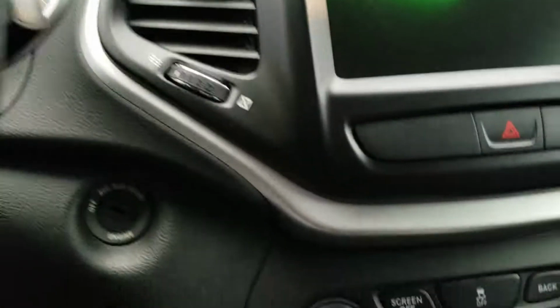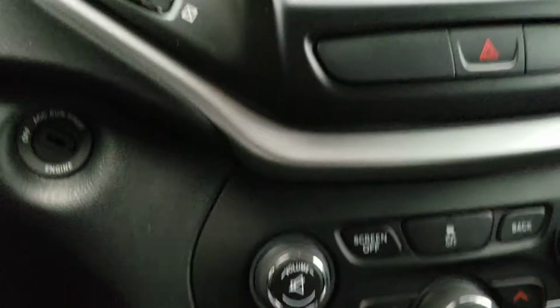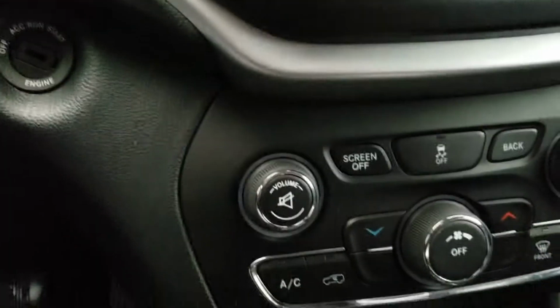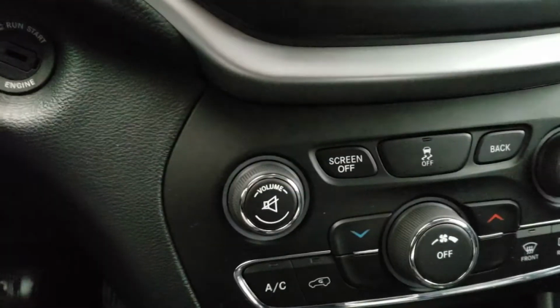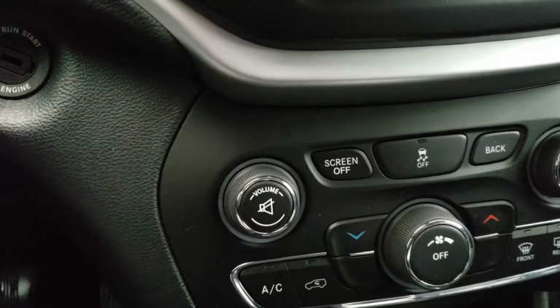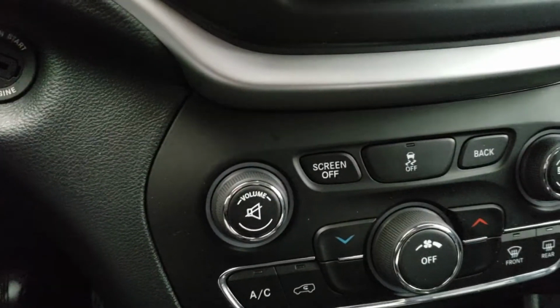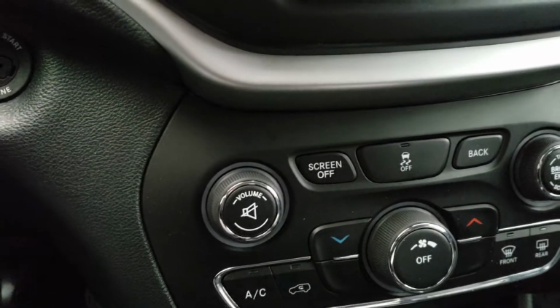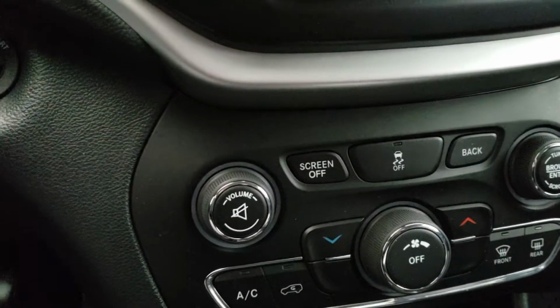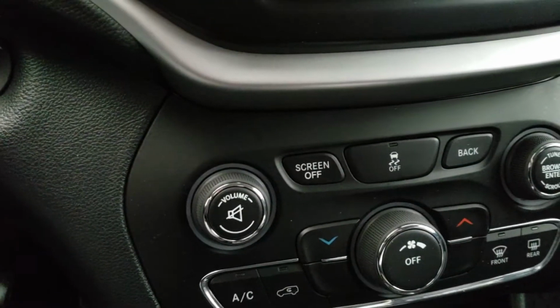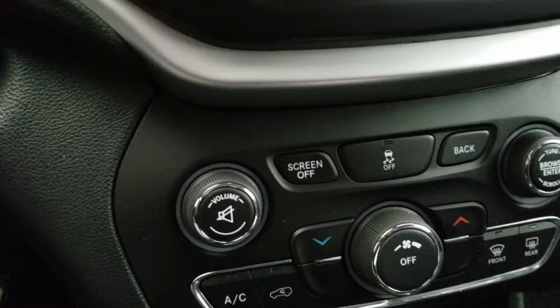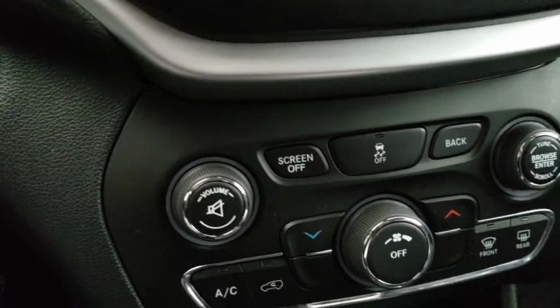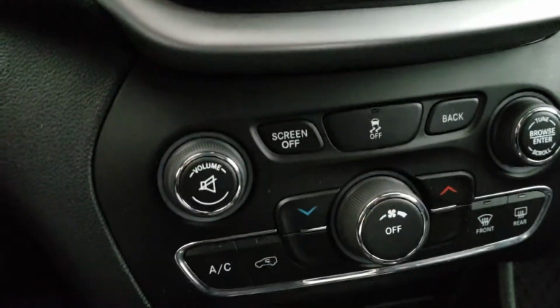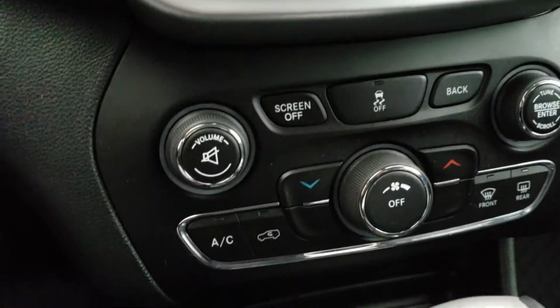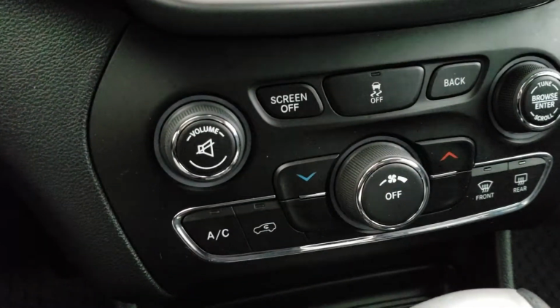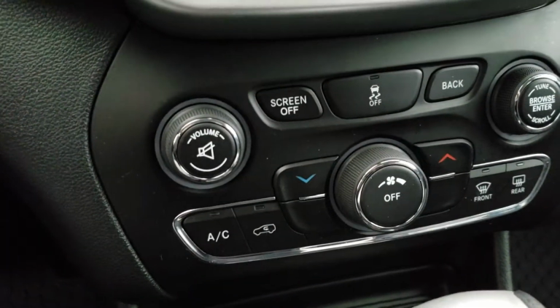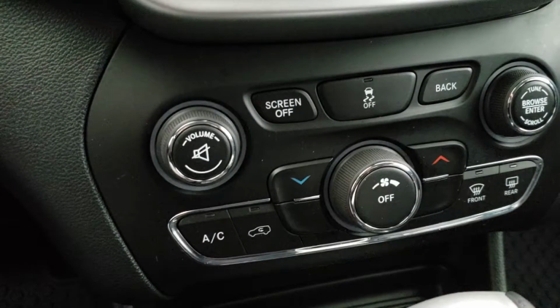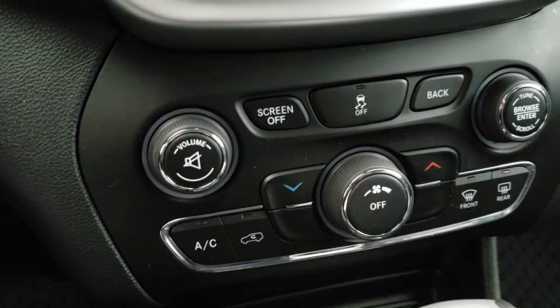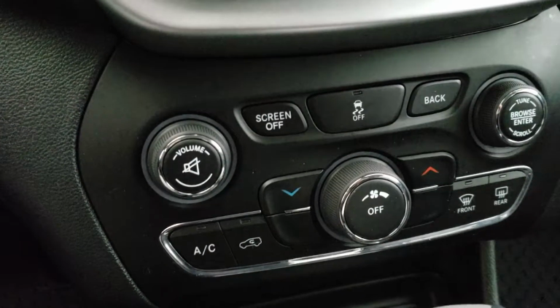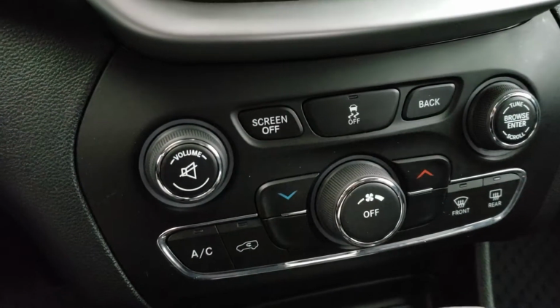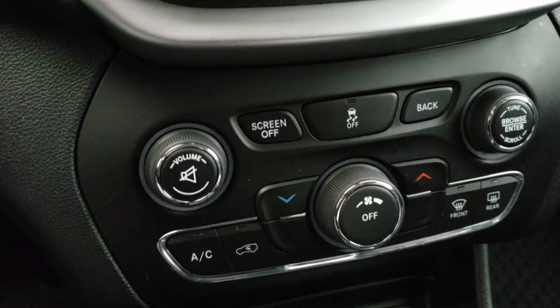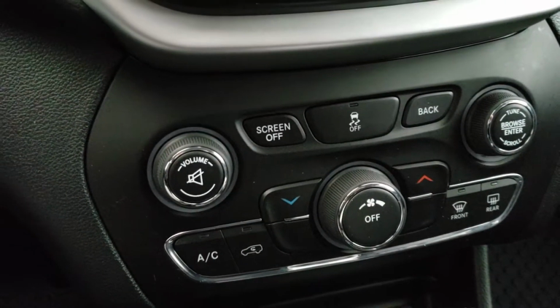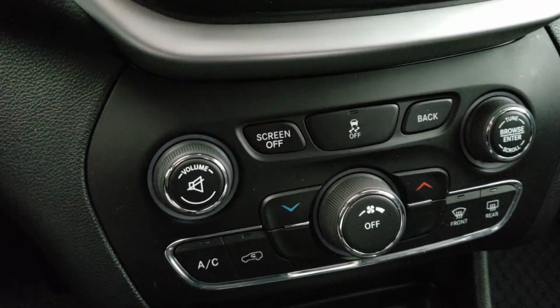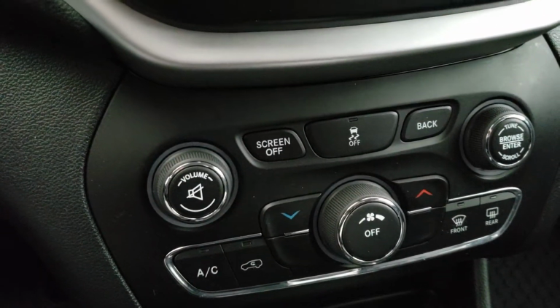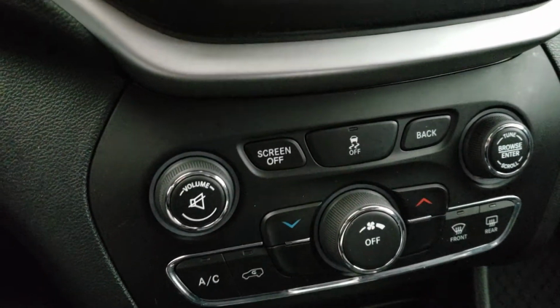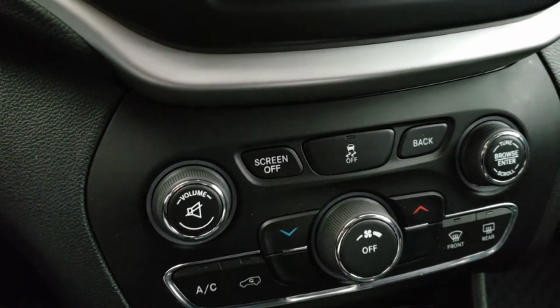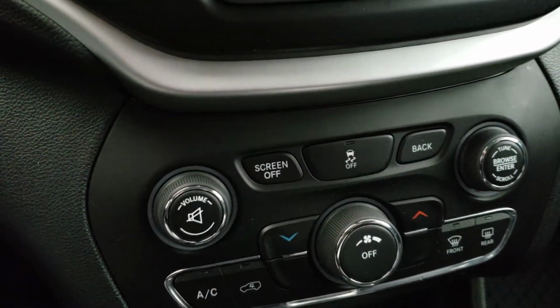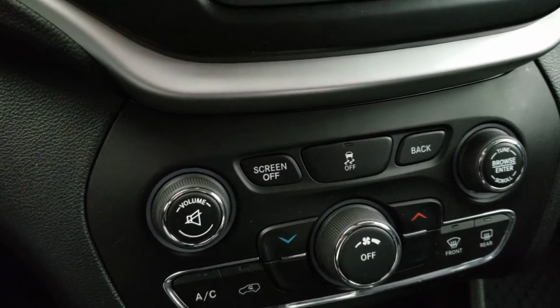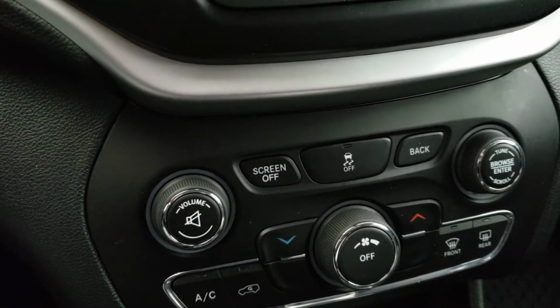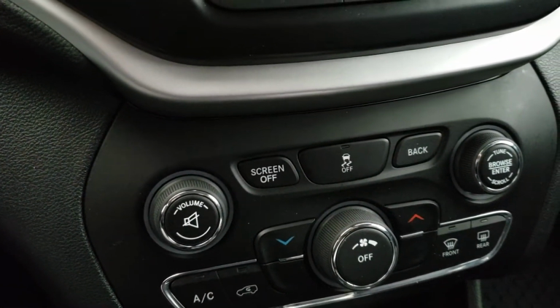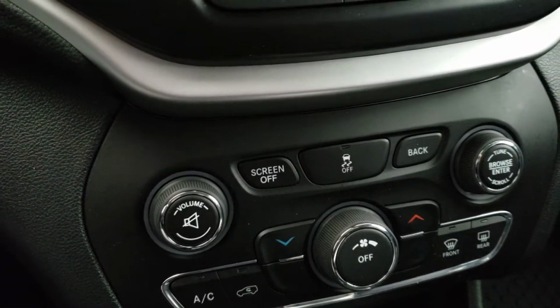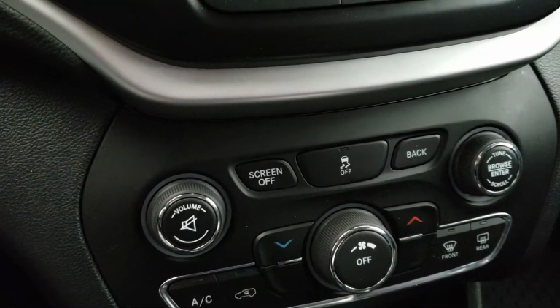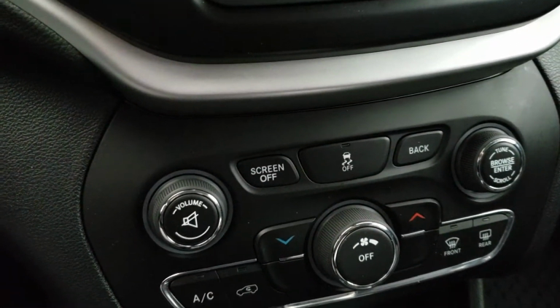Down over here you have all your heating options, your AC. Your screen on and off, traction control.